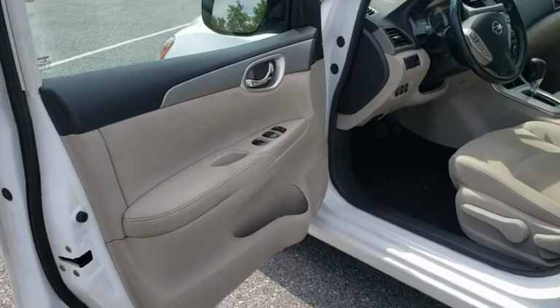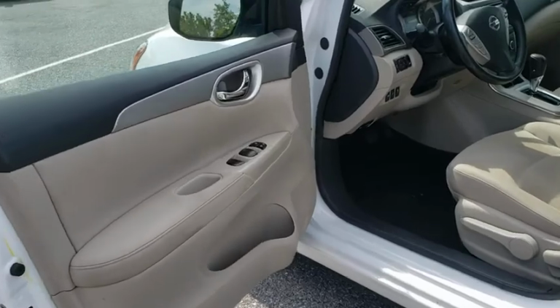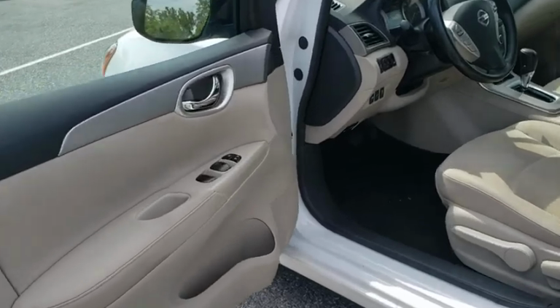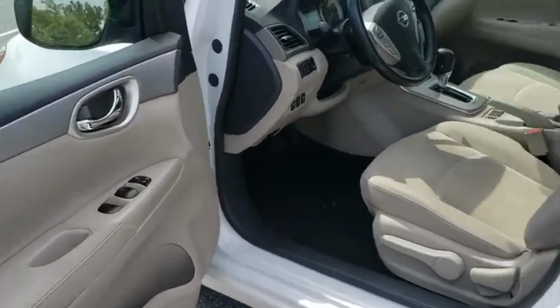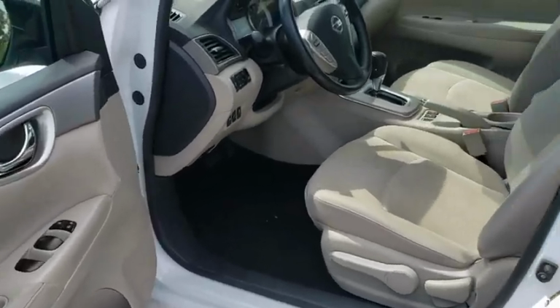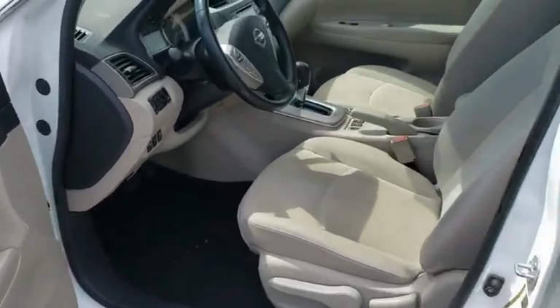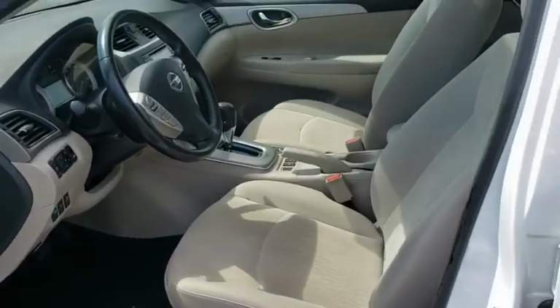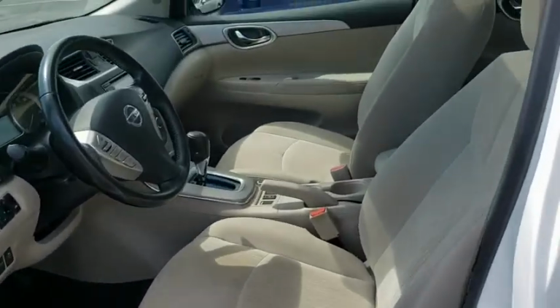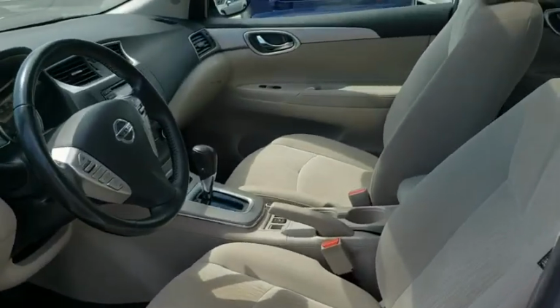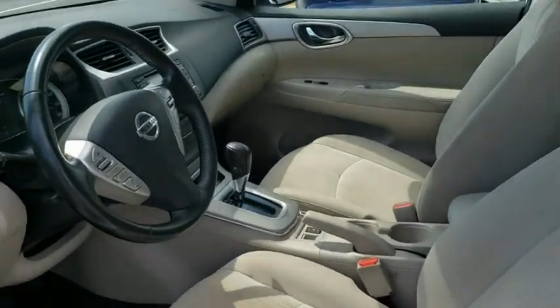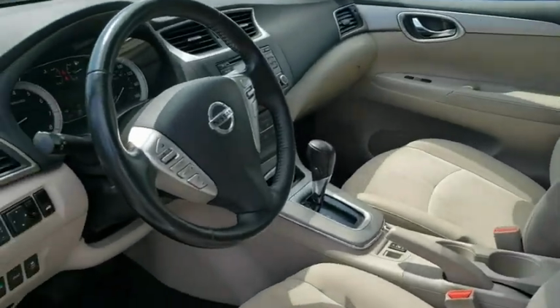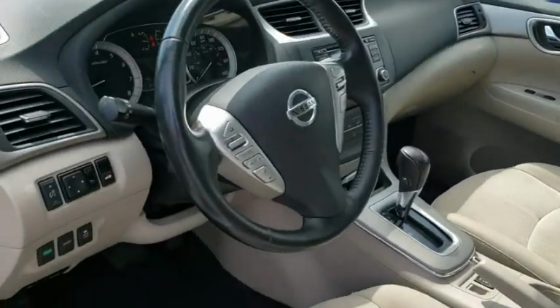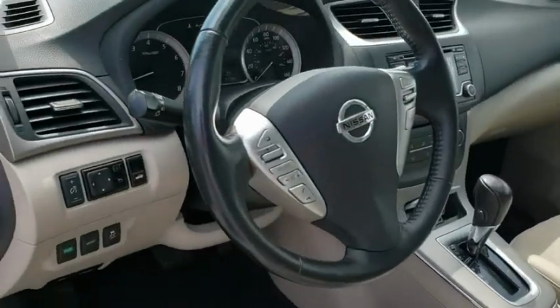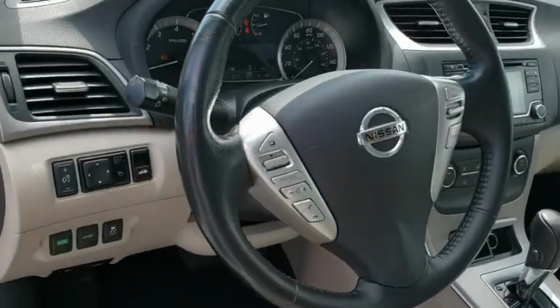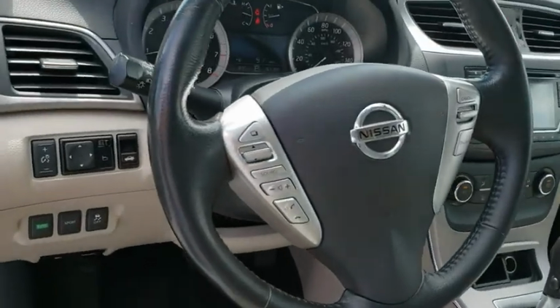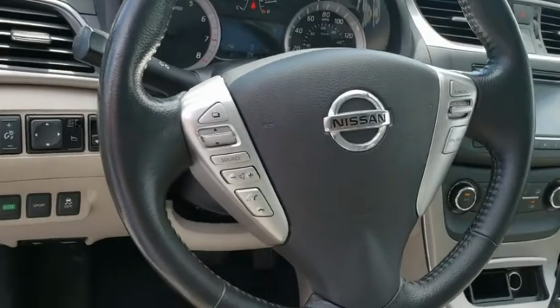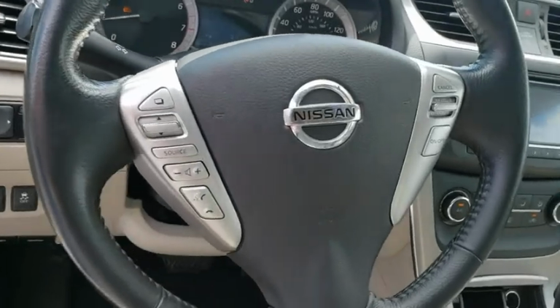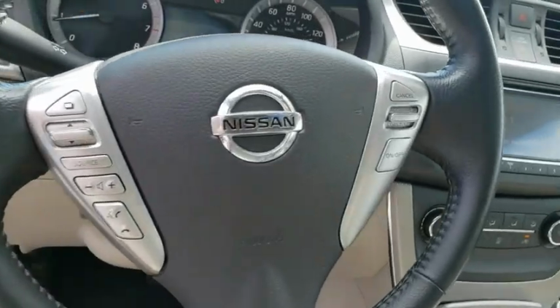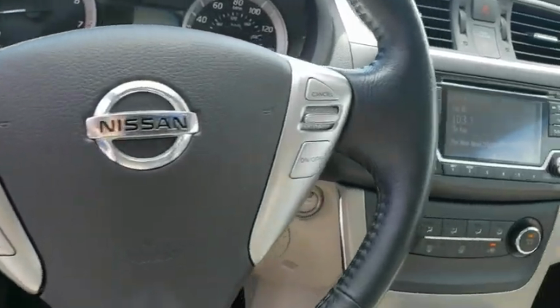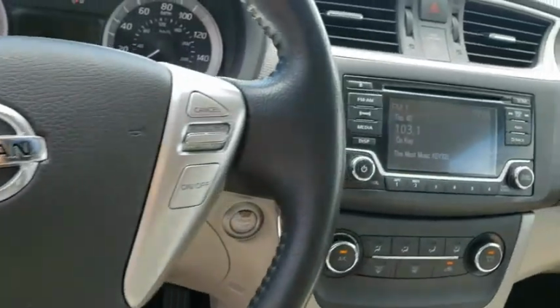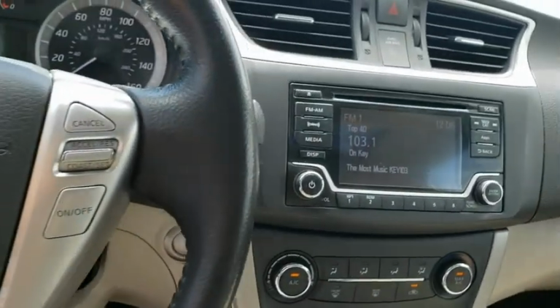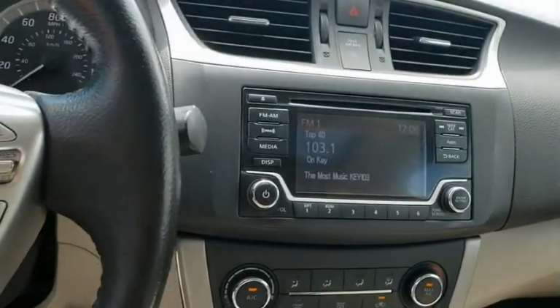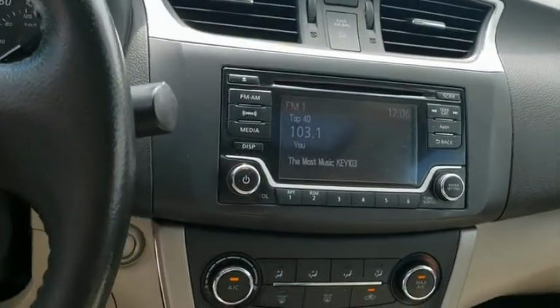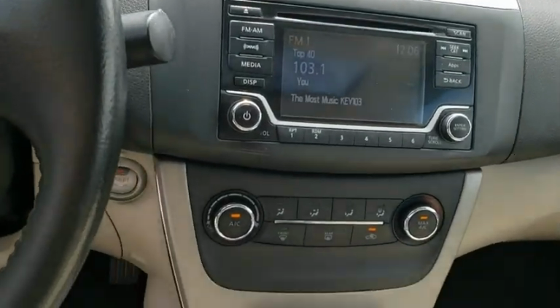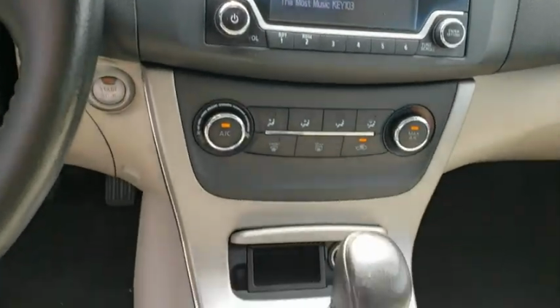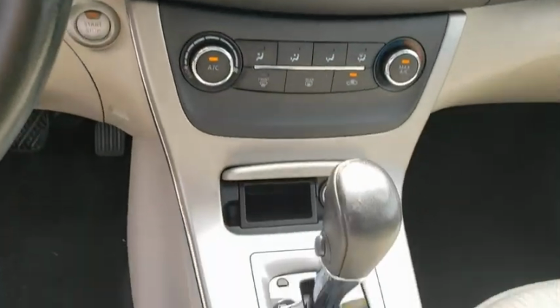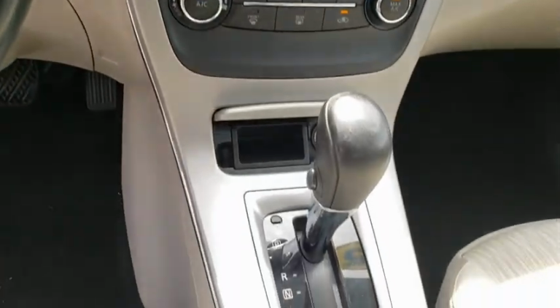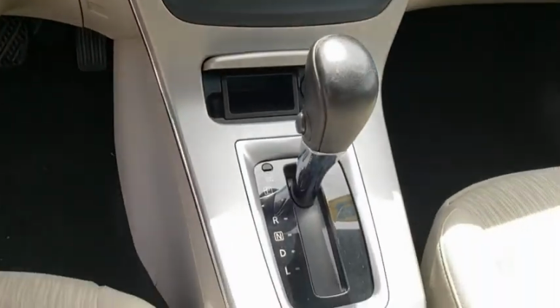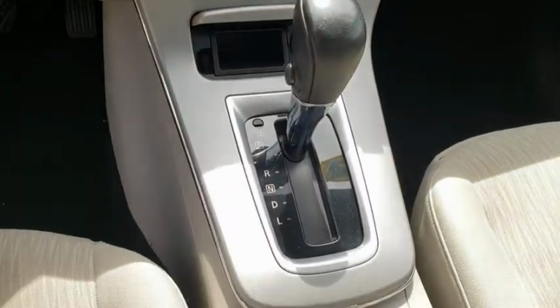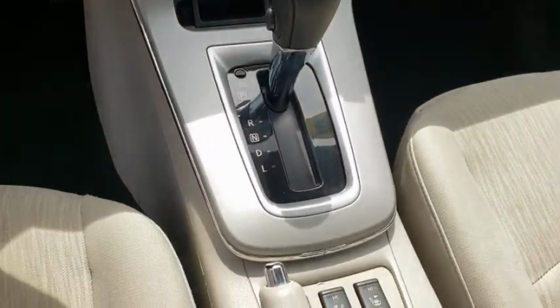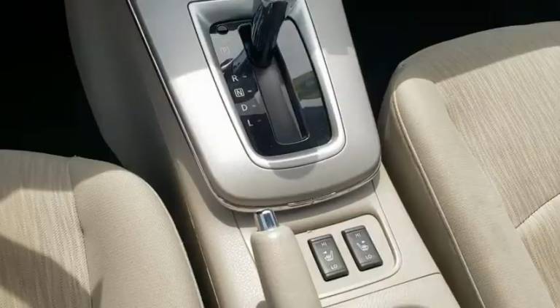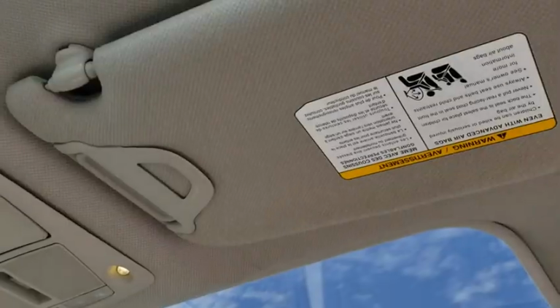Panic alarm, brake assist, remote keyless entry, overhead console, driver vanity mirror, tilt steering wheel, front bucket seats, front reading lamps, passenger vanity mirror.